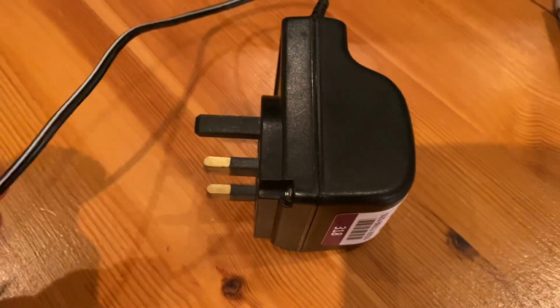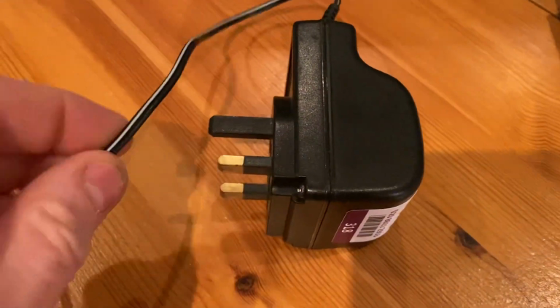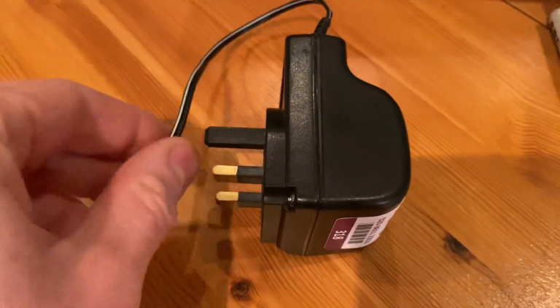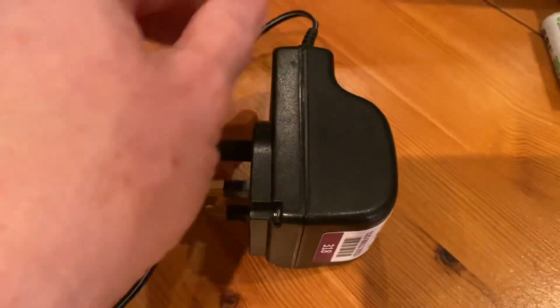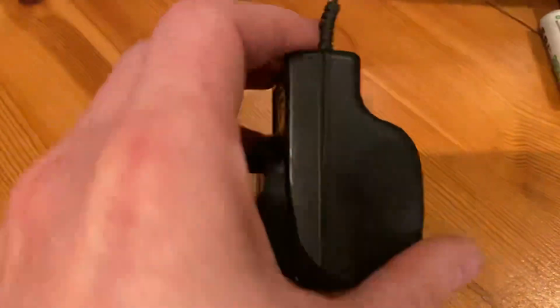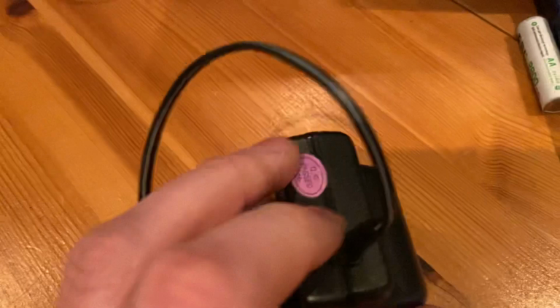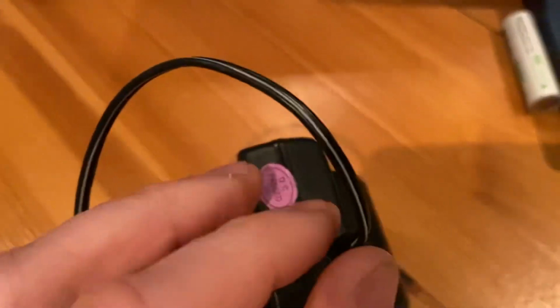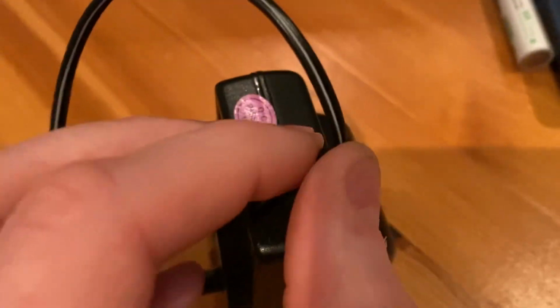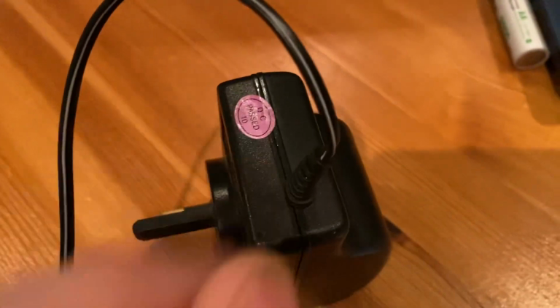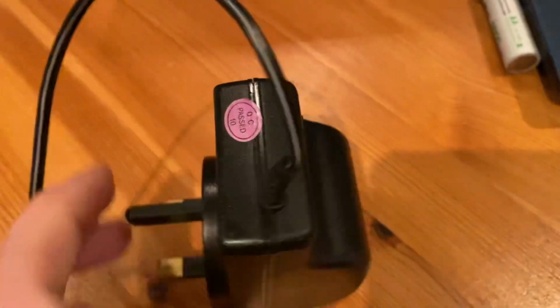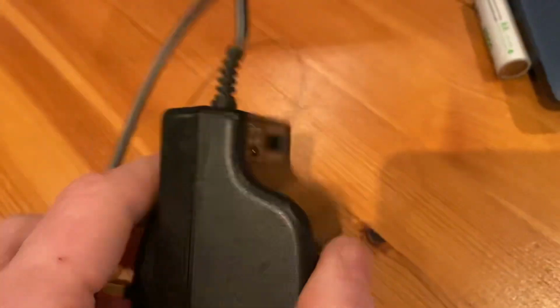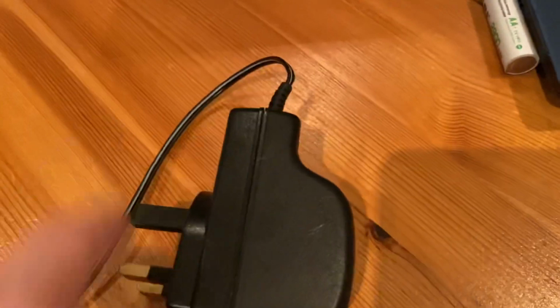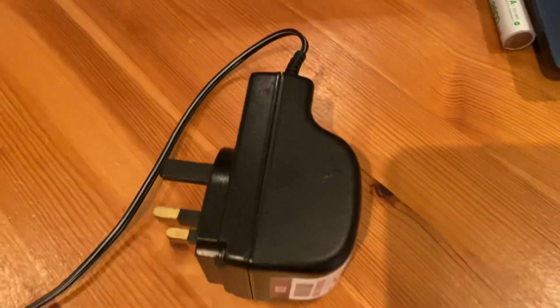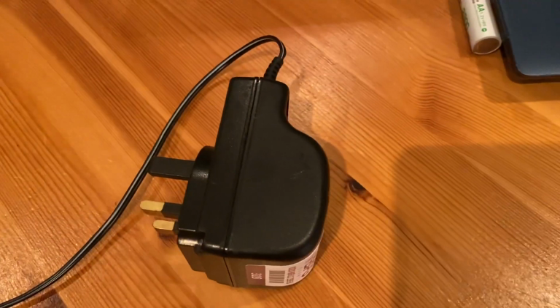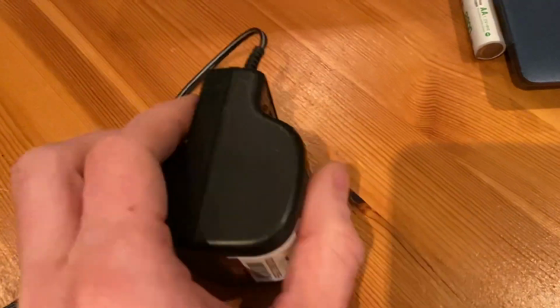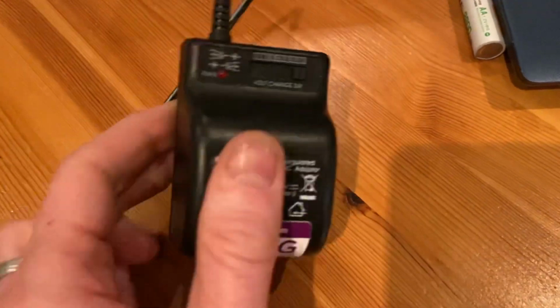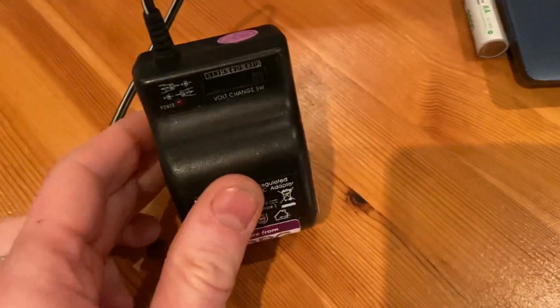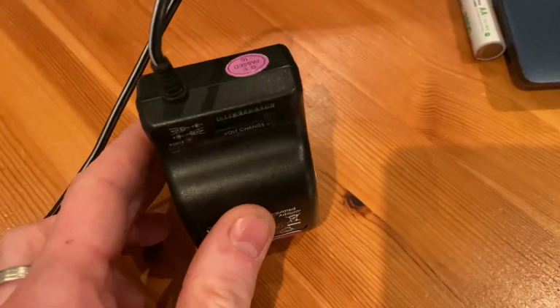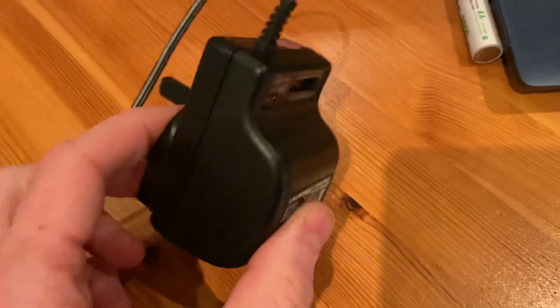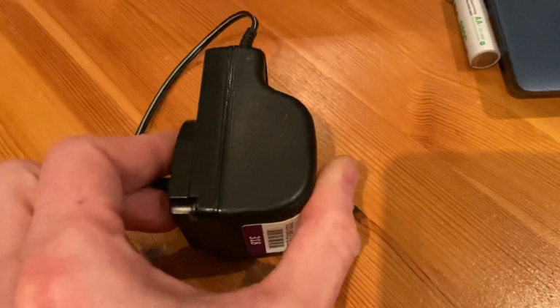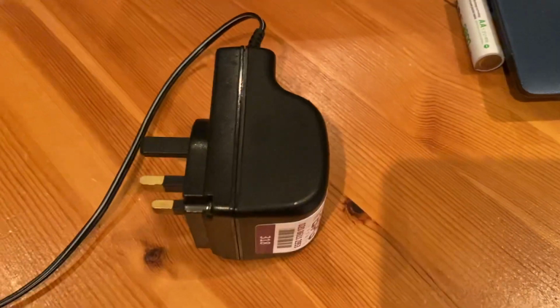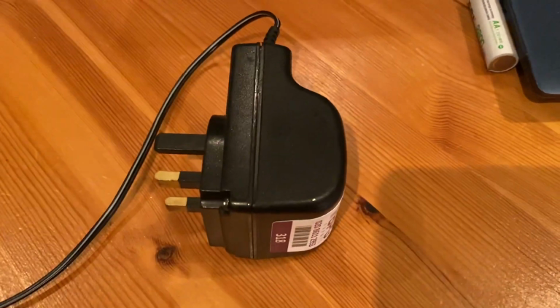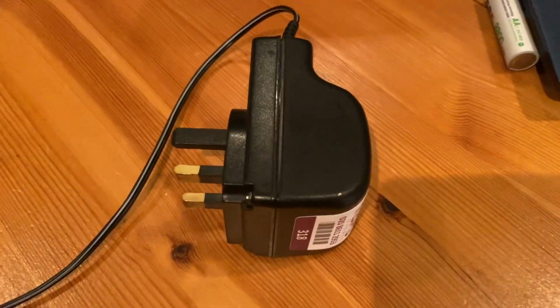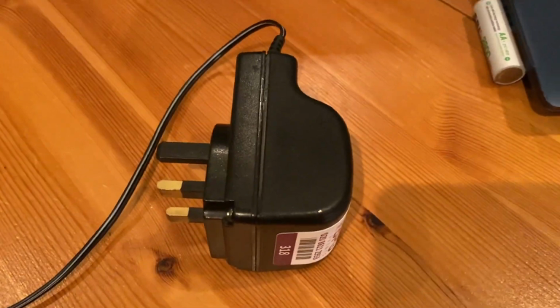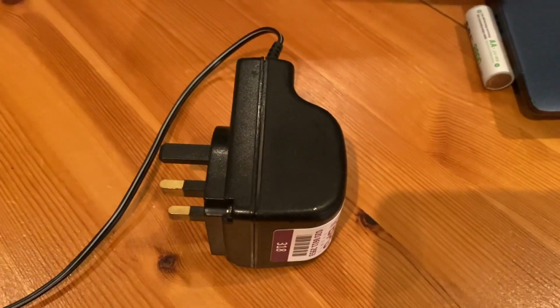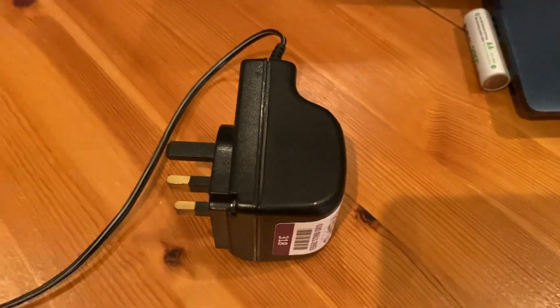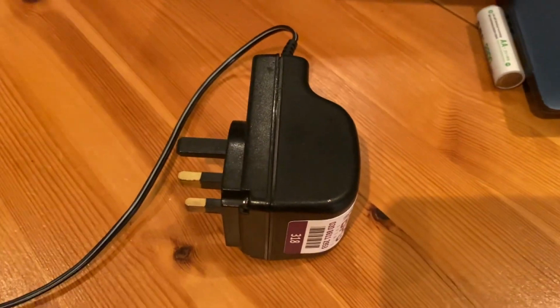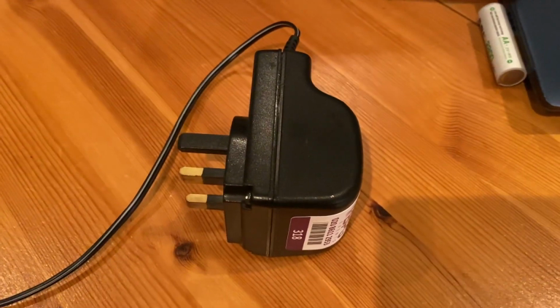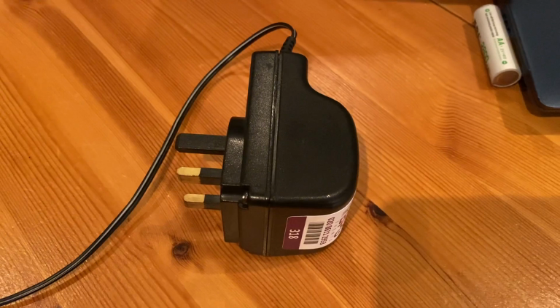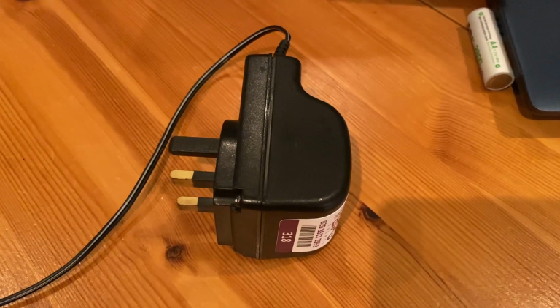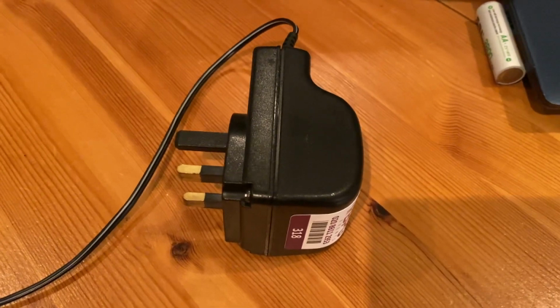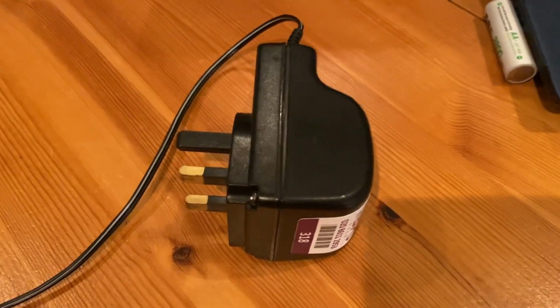Check the output wire as well — check there's no damage. There's often some damage at the top here. So once you've done your full visual inspection on this particular type of adapter, that is it.